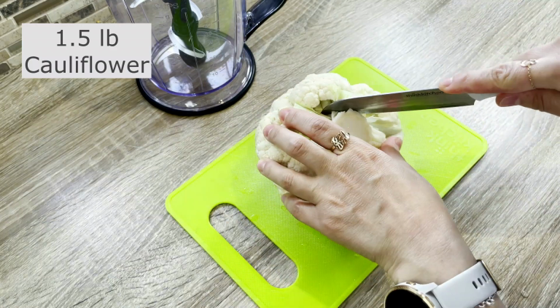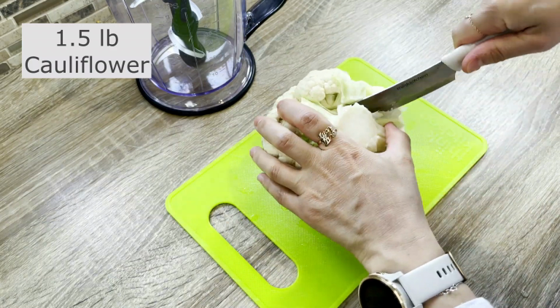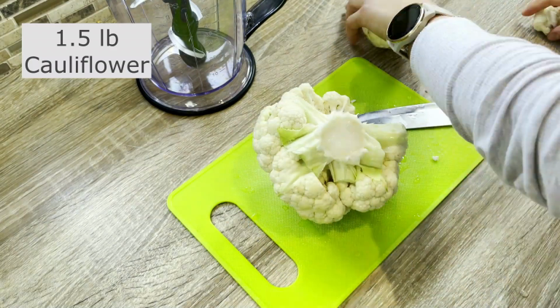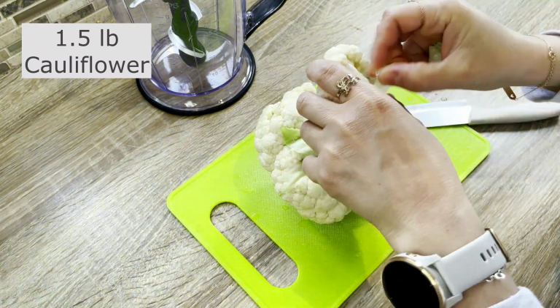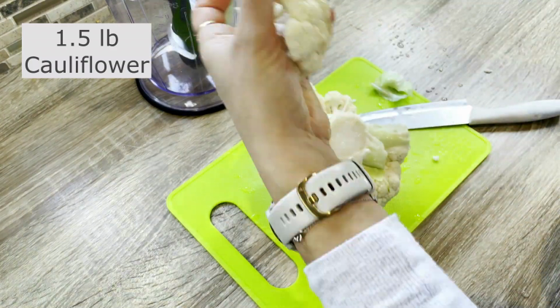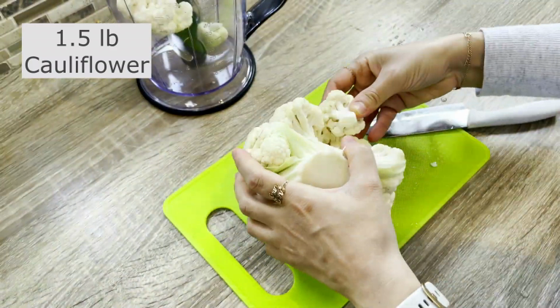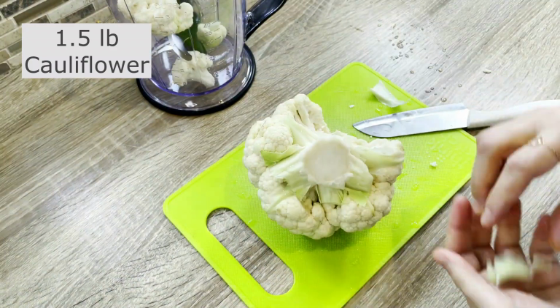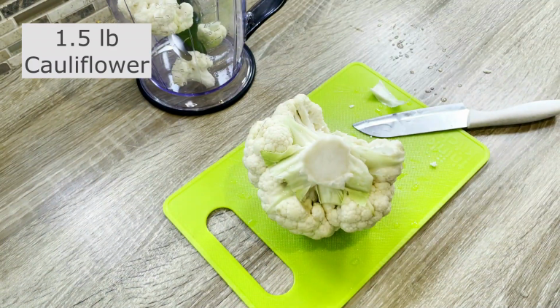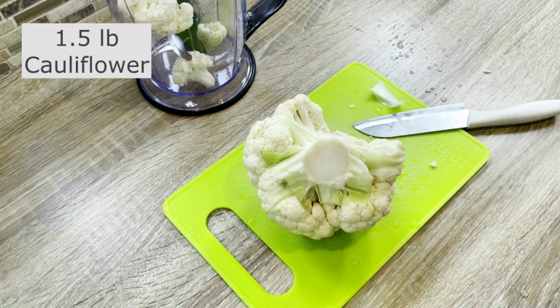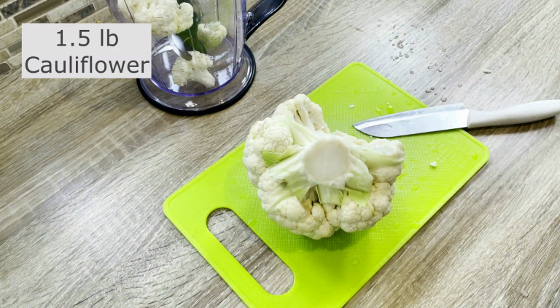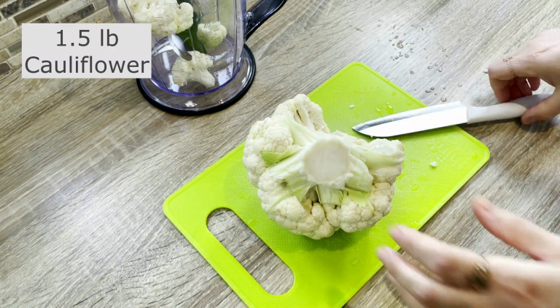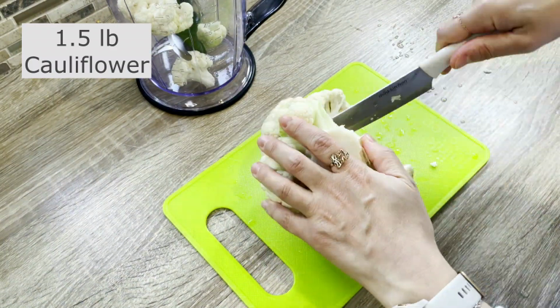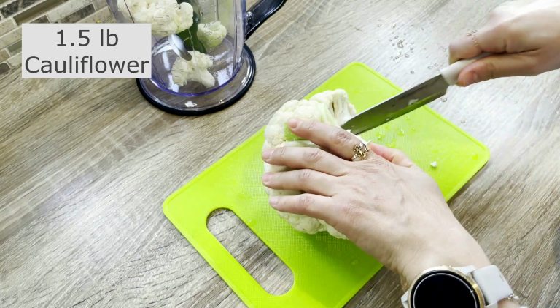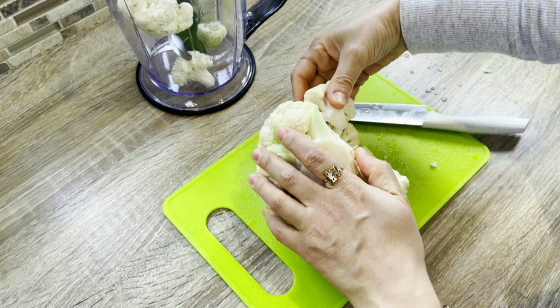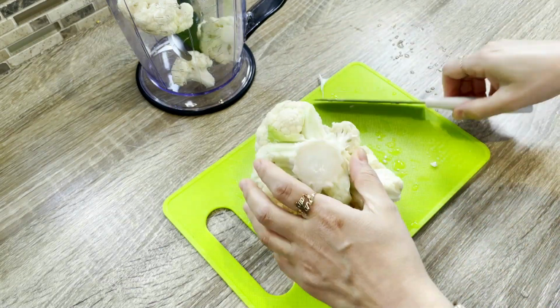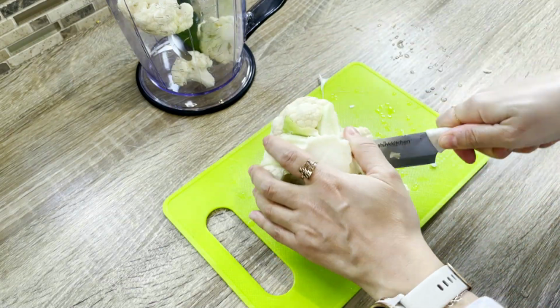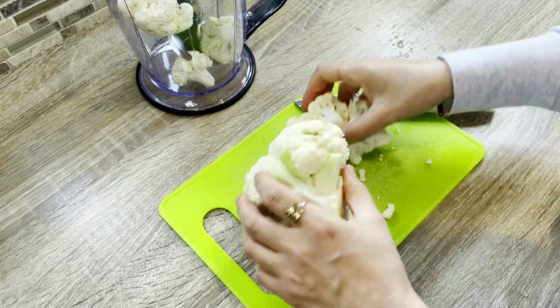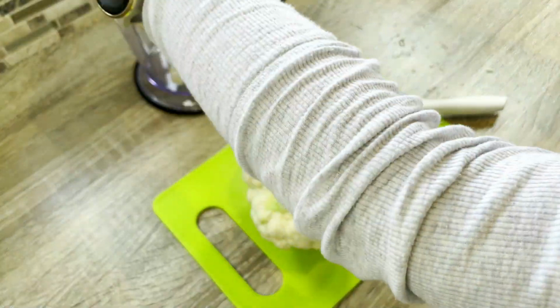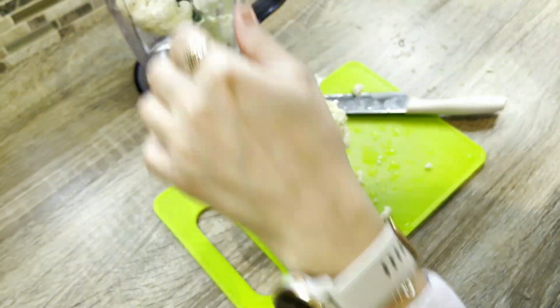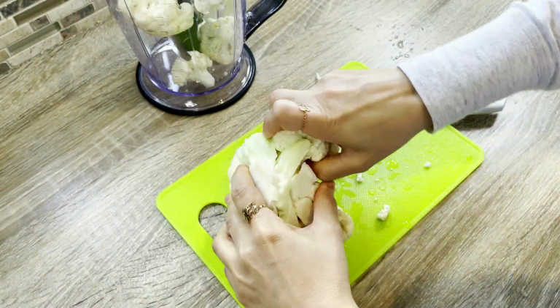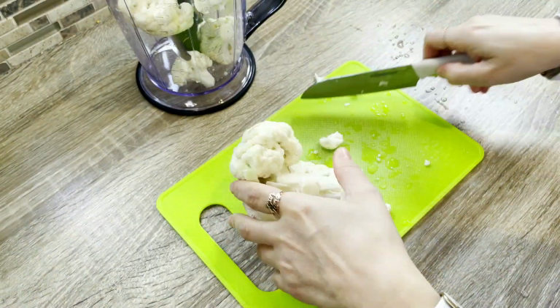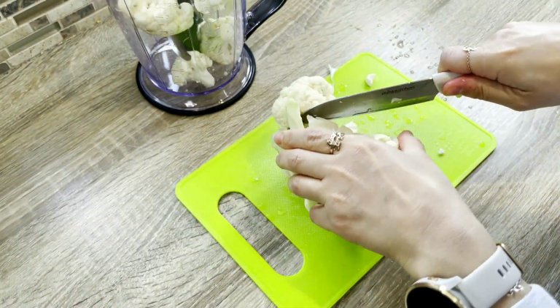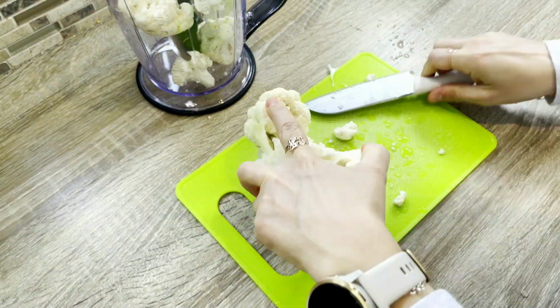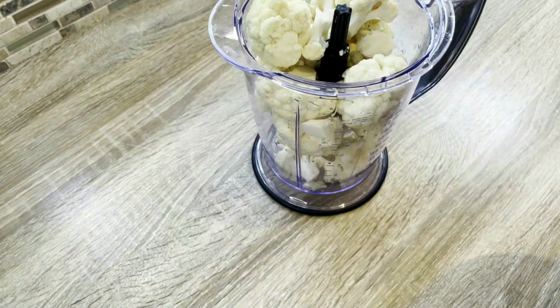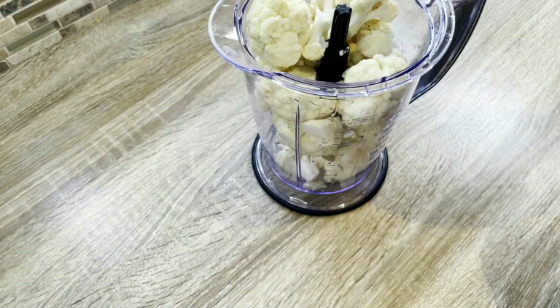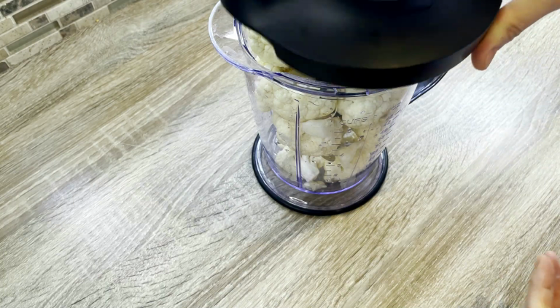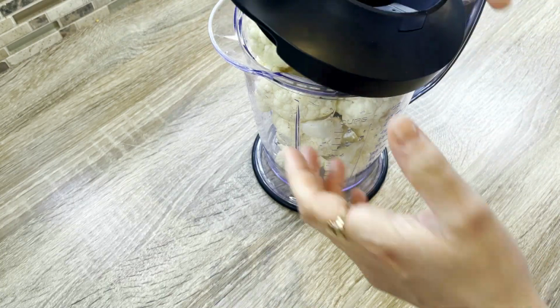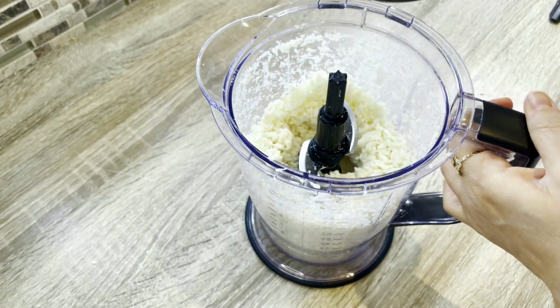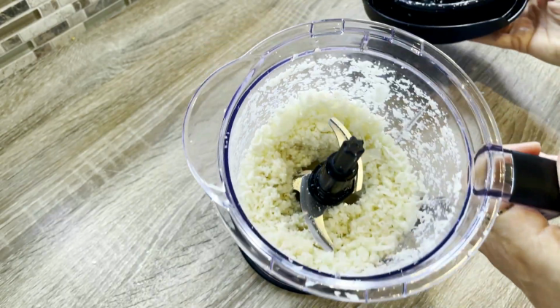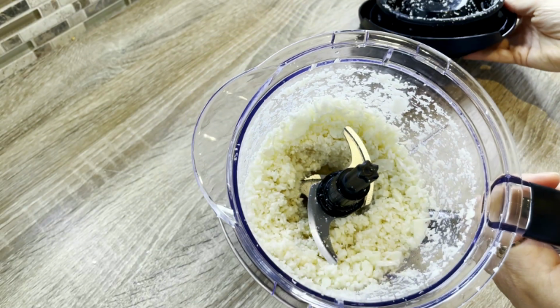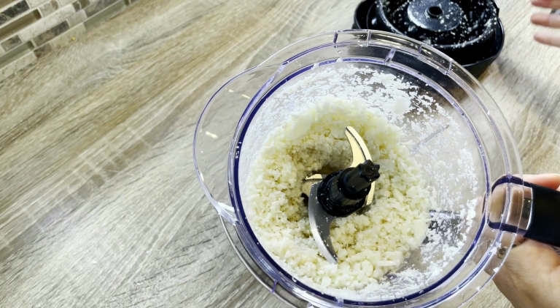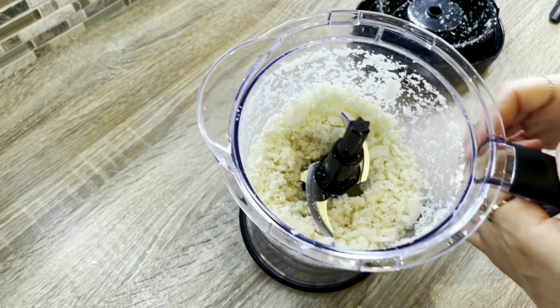First, let's get started on the crust. I'm going to need about a pound and a half of cauliflower, which I'll need to rice in a blender. If you're short on time, you can always use pre-packaged riced cauliflower instead, and that will make things easier.